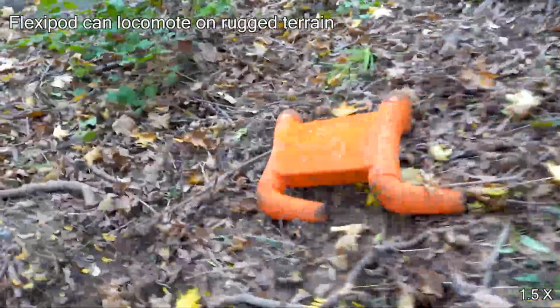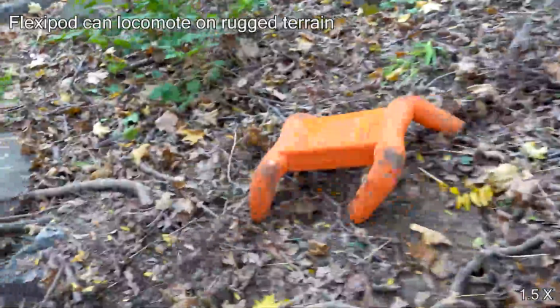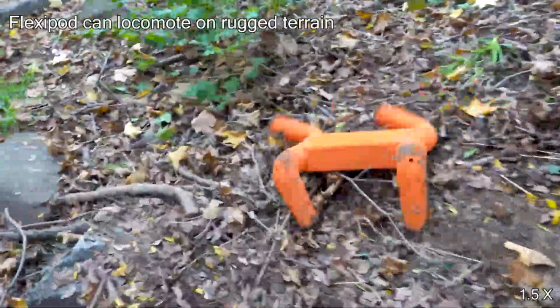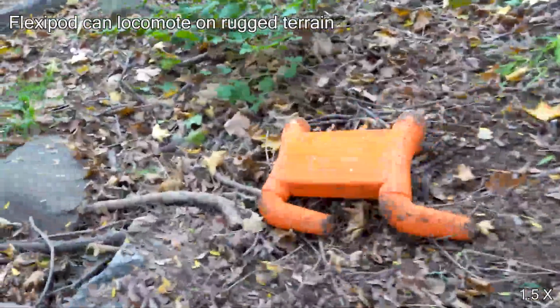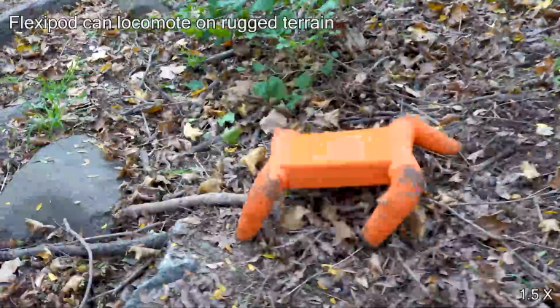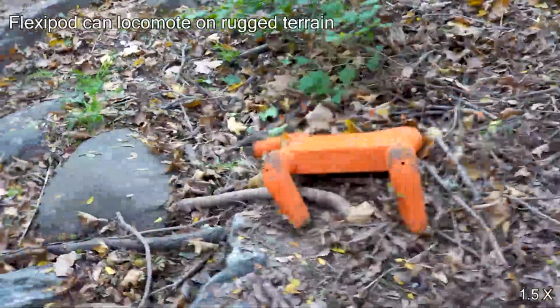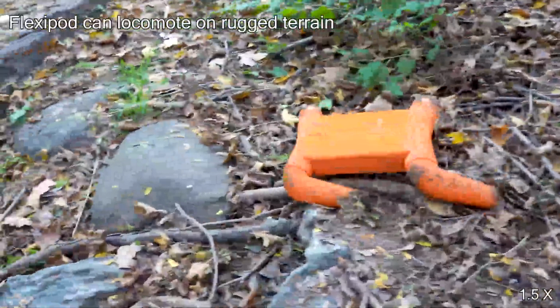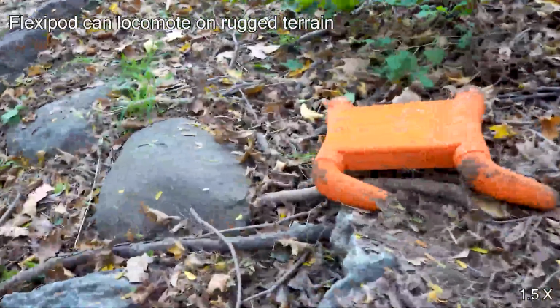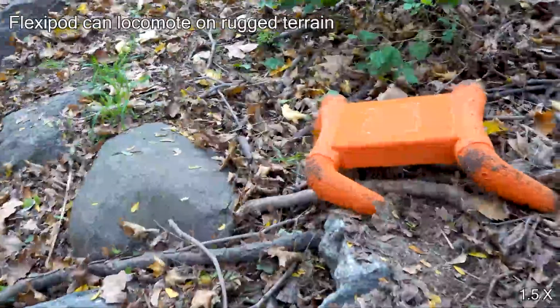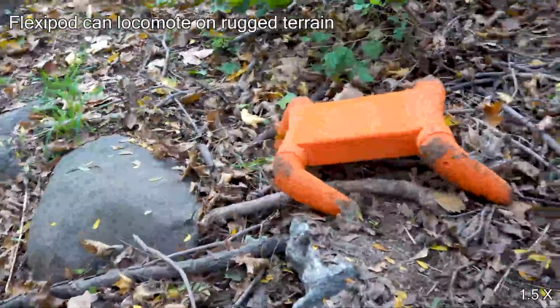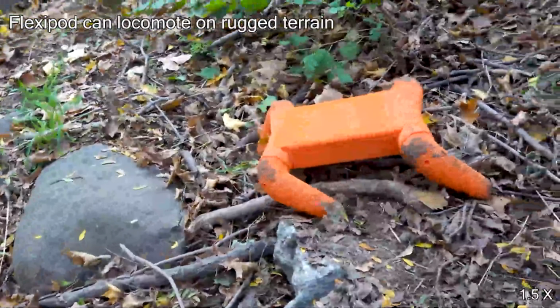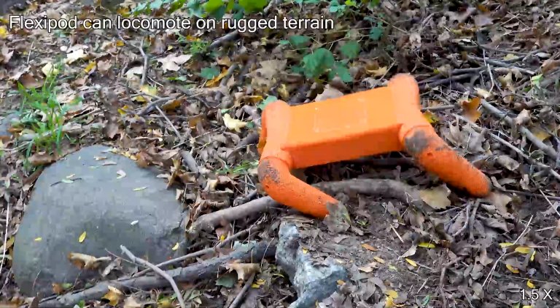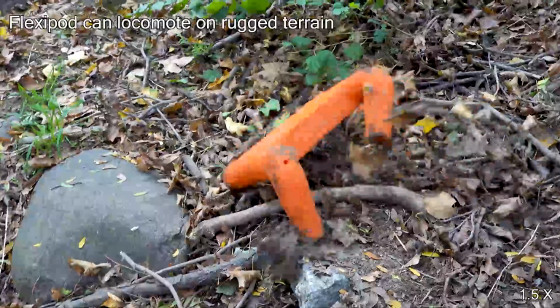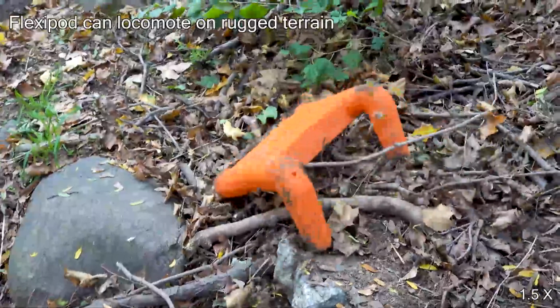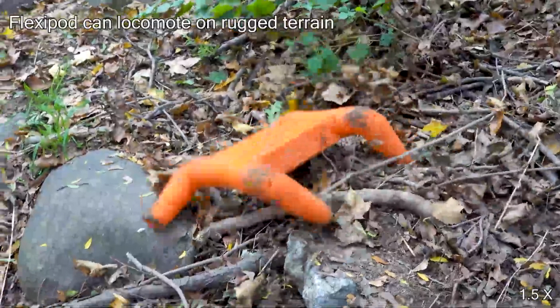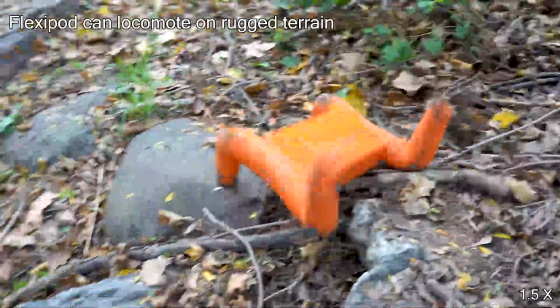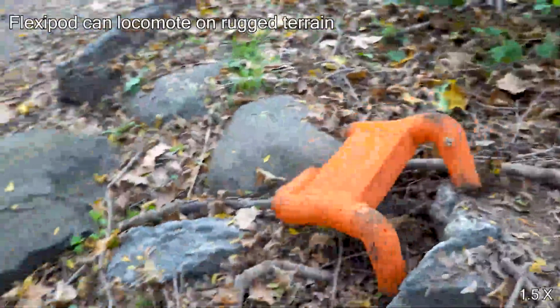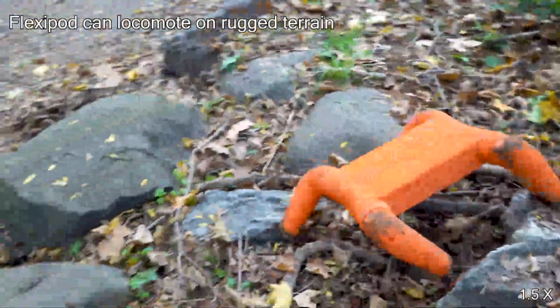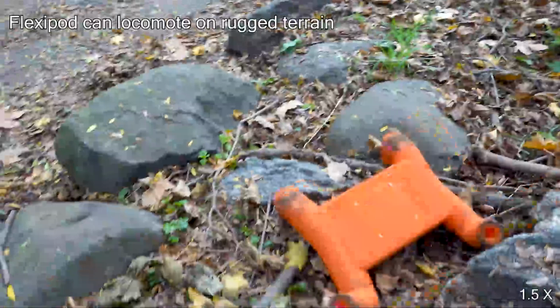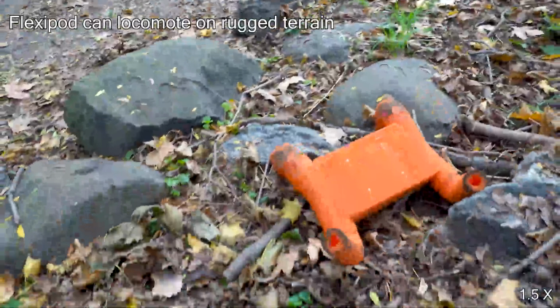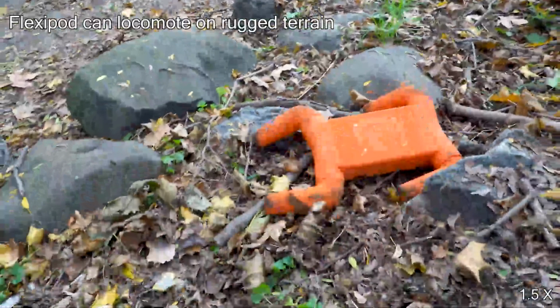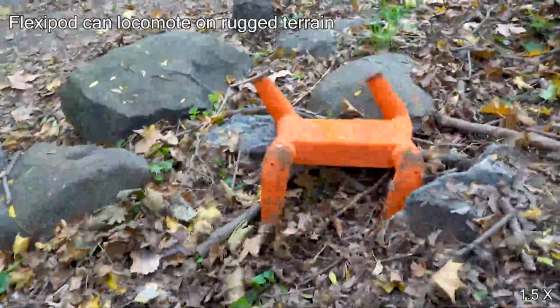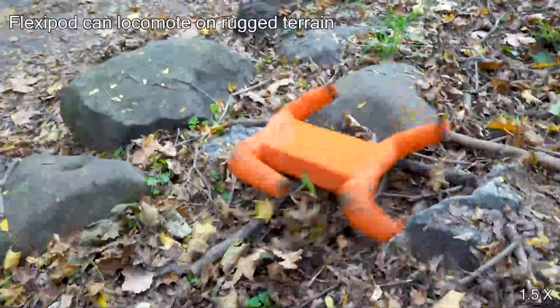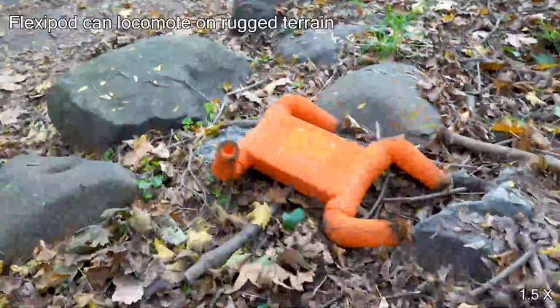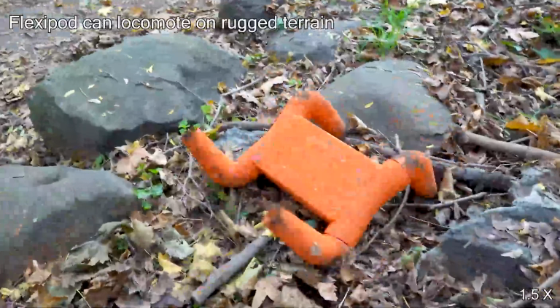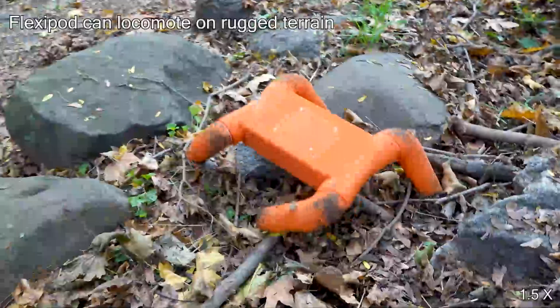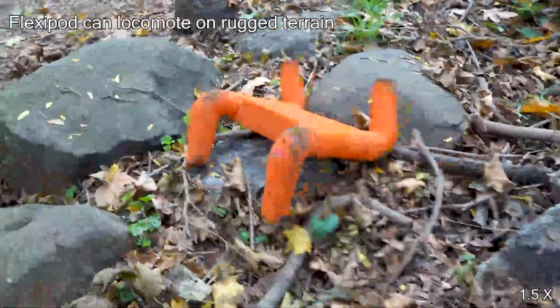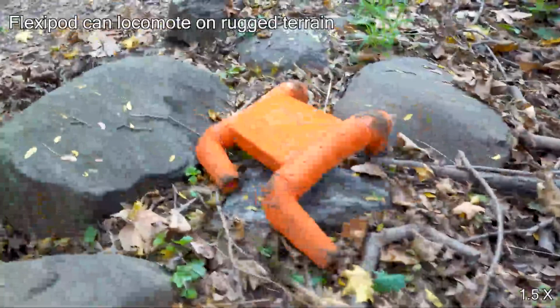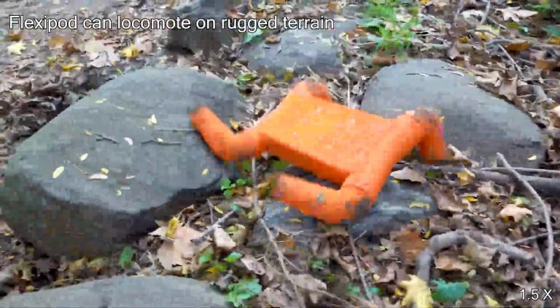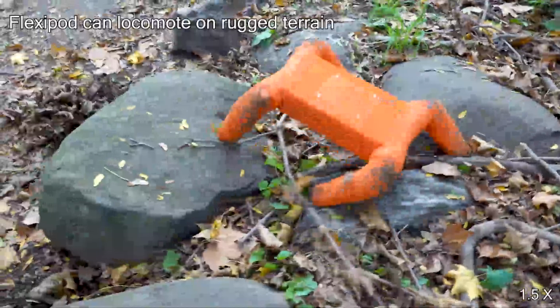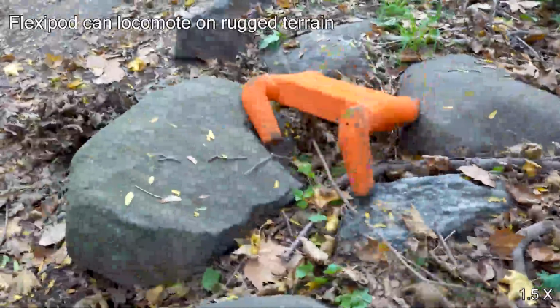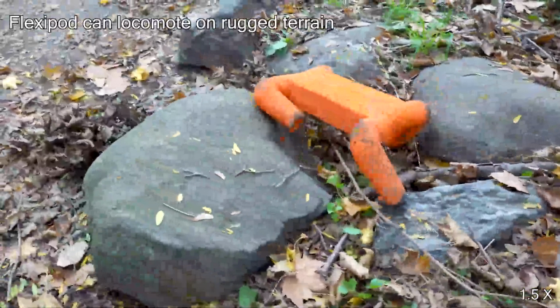We hope this robot platform, along with its accompanying simulator, can catalyze the development of soft dynamic locomotion research.